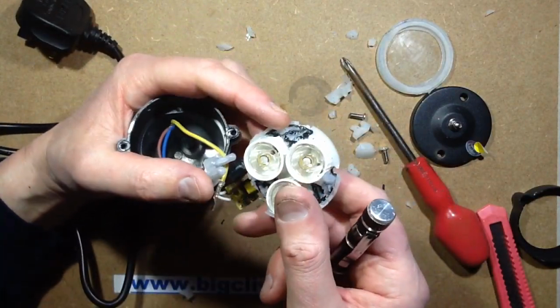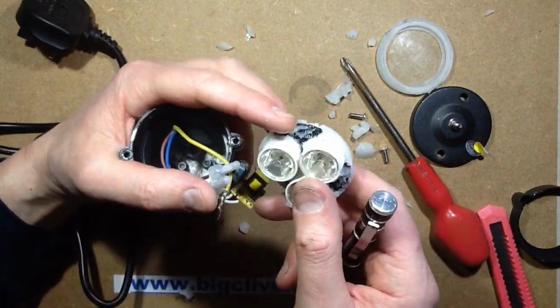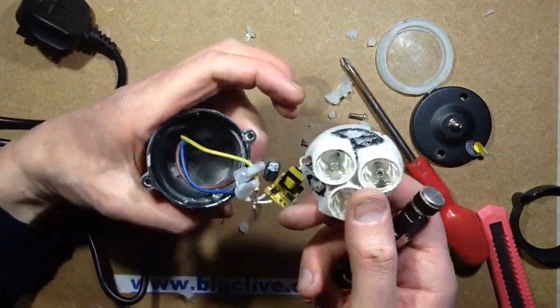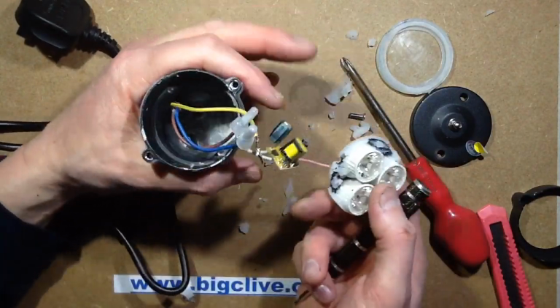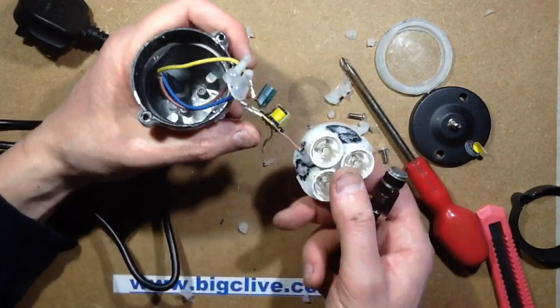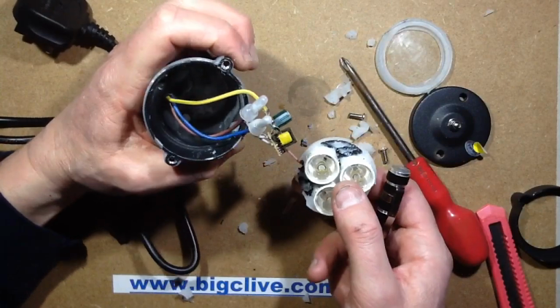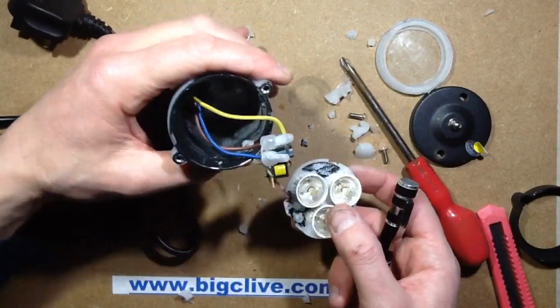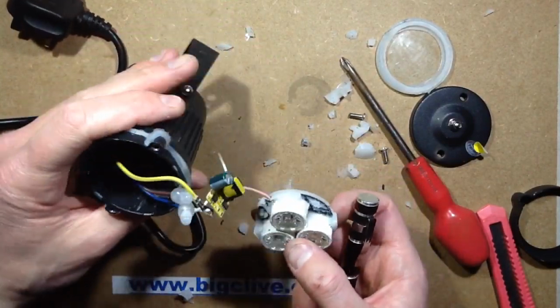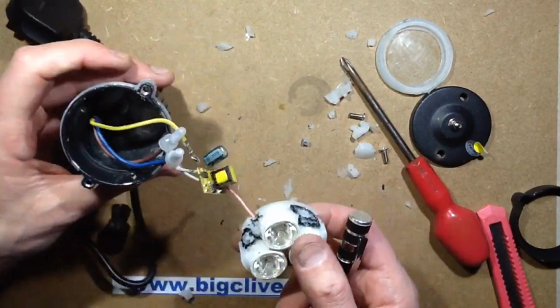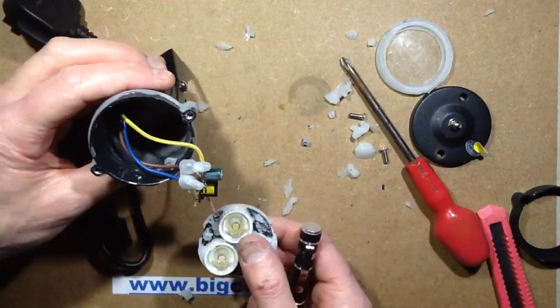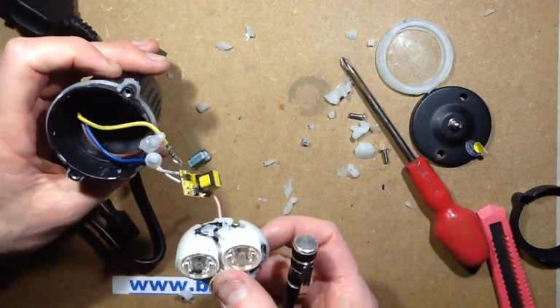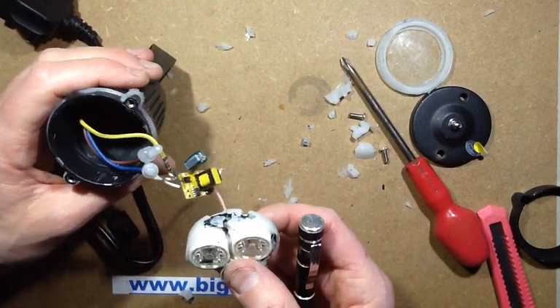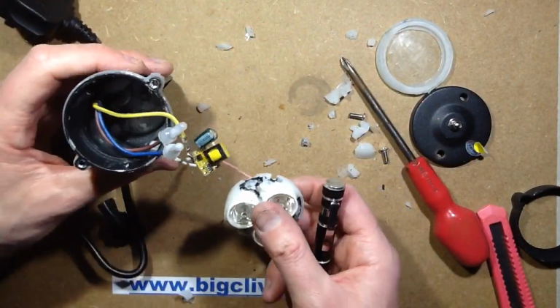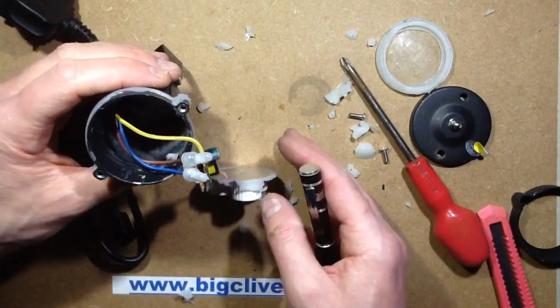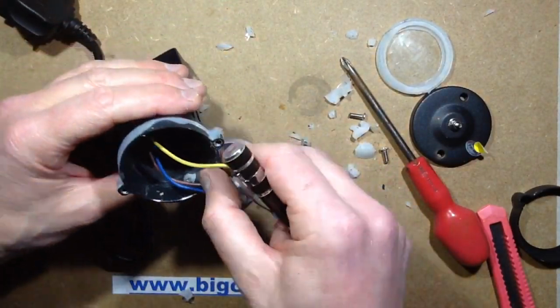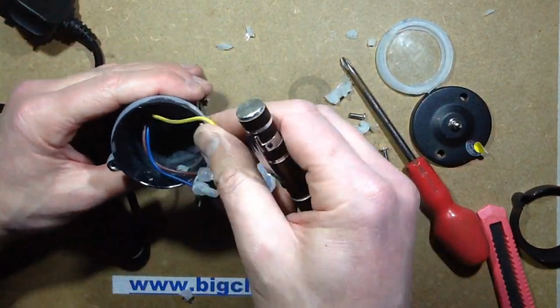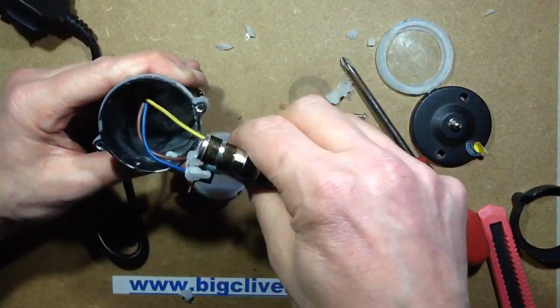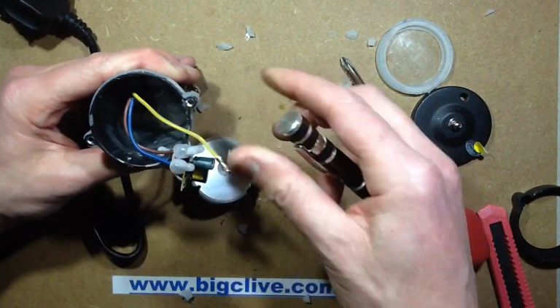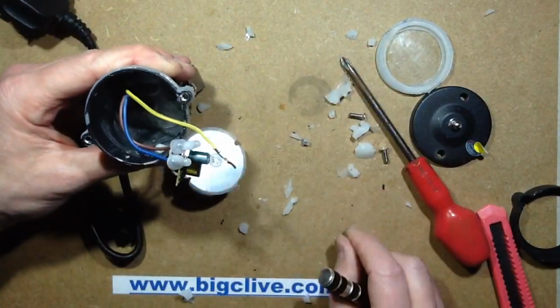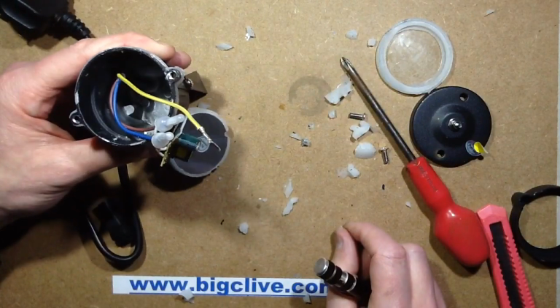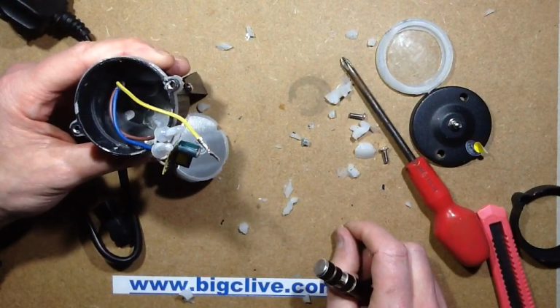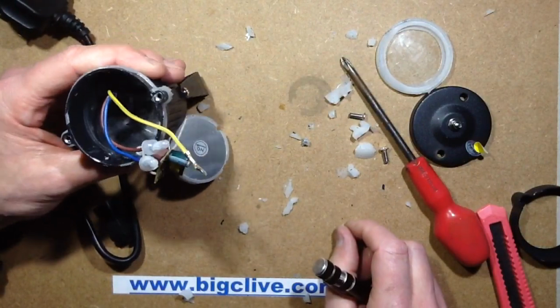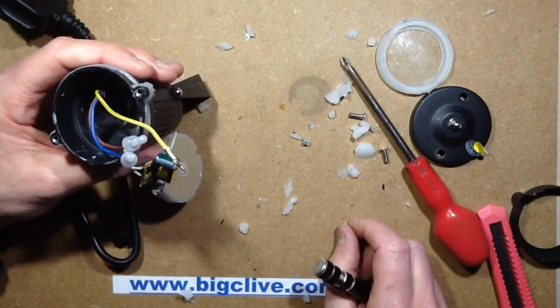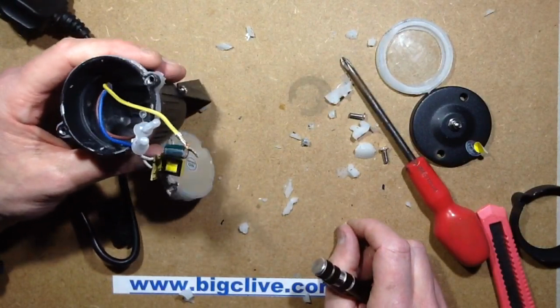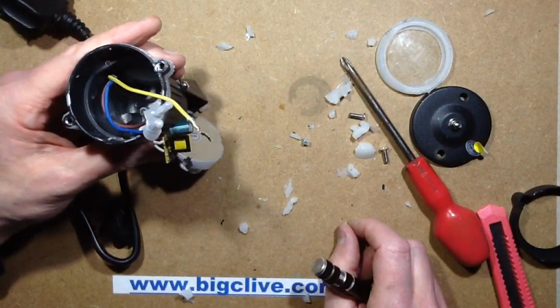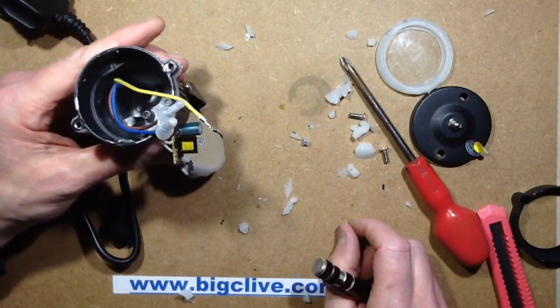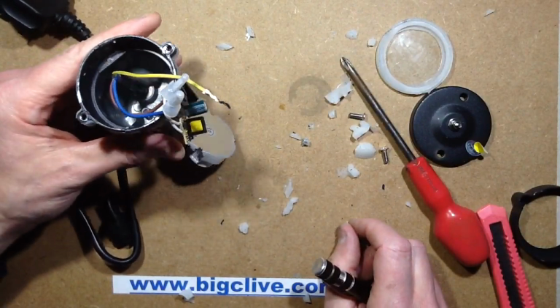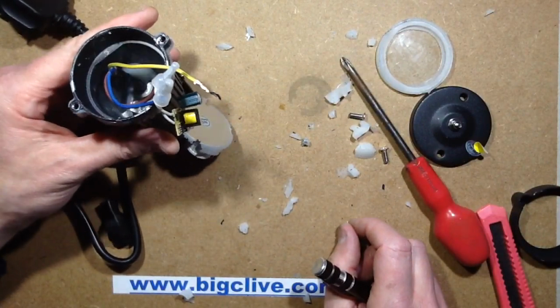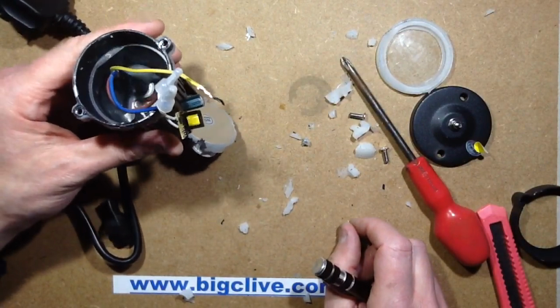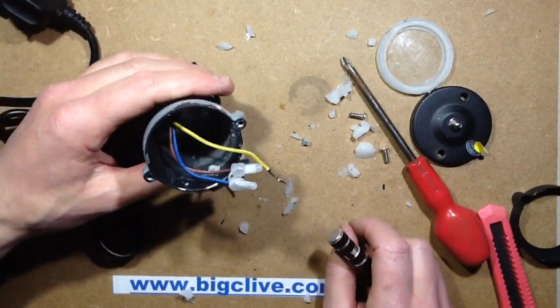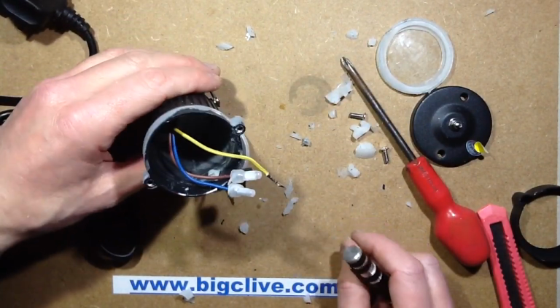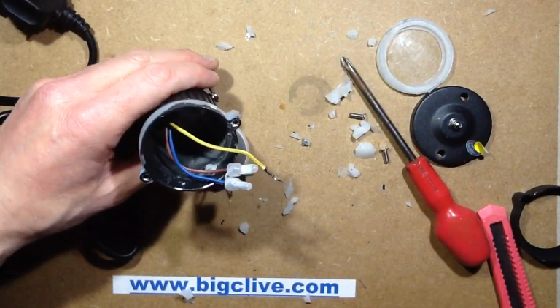Yeah, interesting. It's really nothing special, but it's really quite heavily waterproof — but not earthed. So if water does get in, that's not such great news. But there you go — interesting enough.